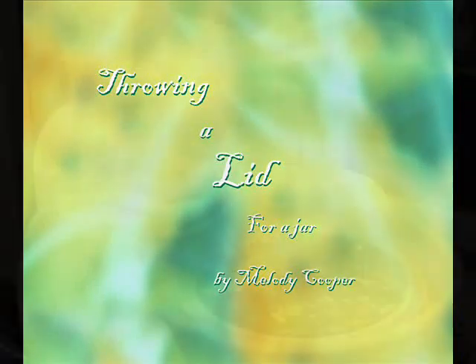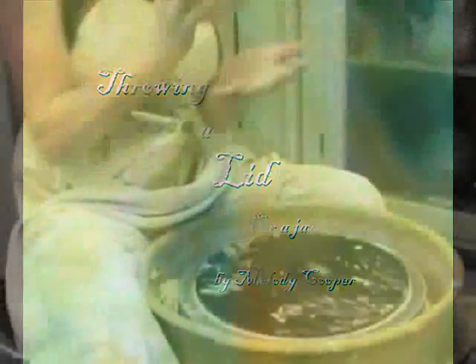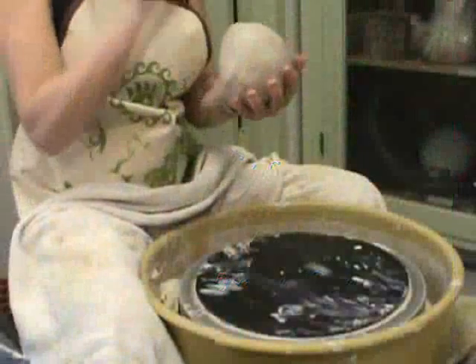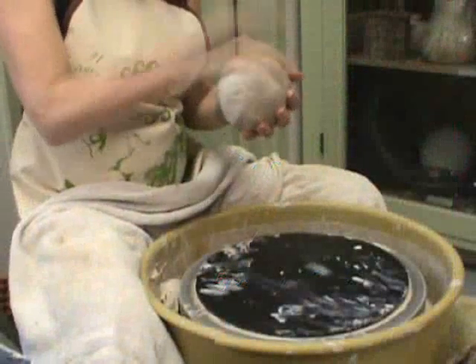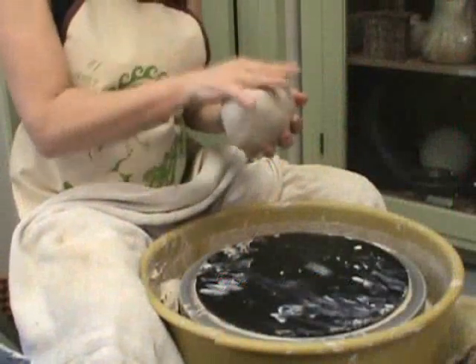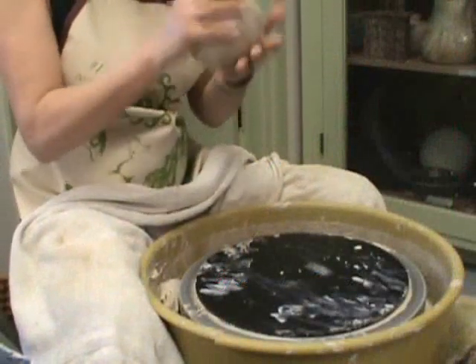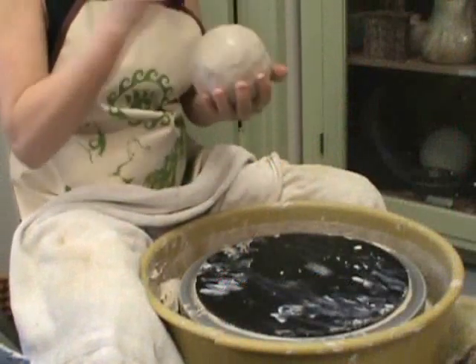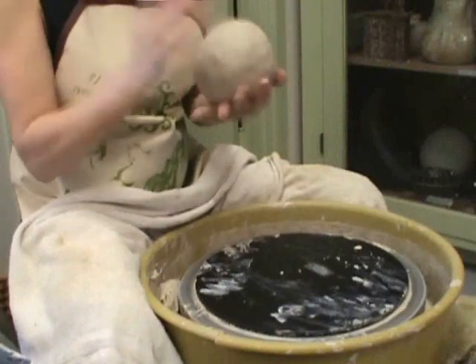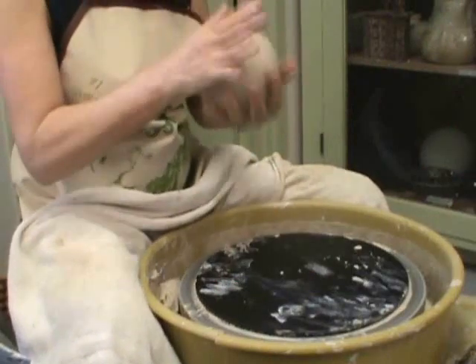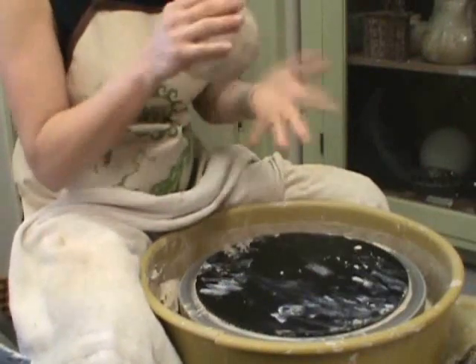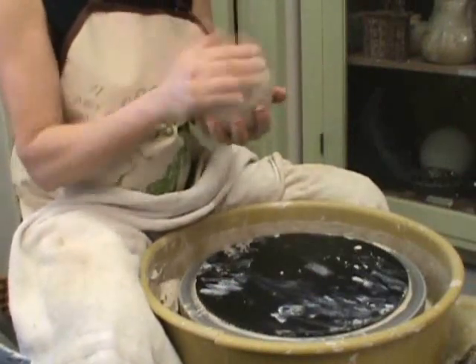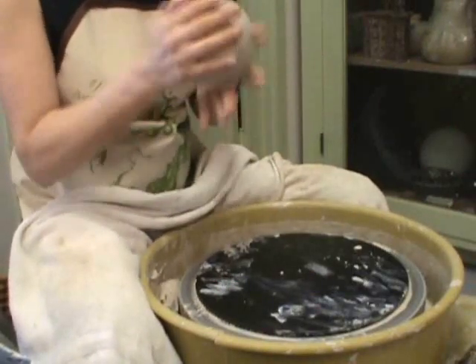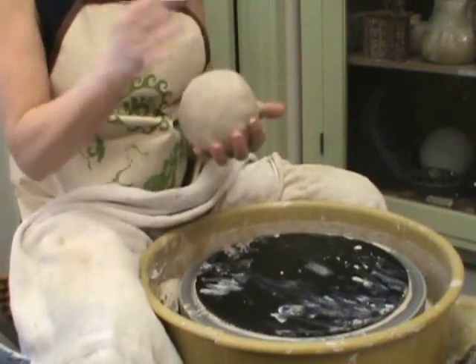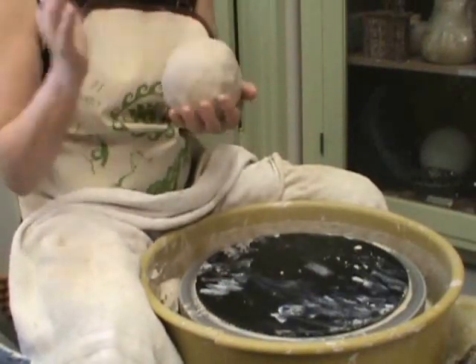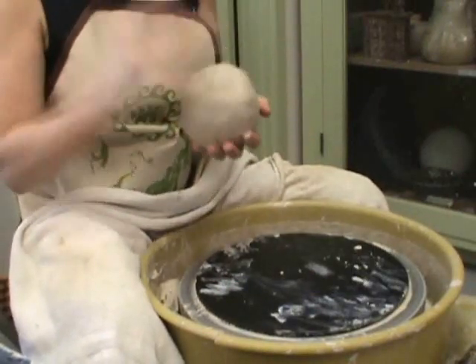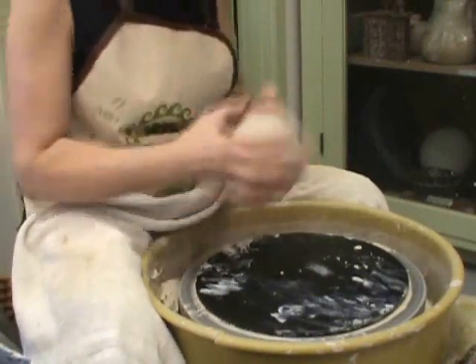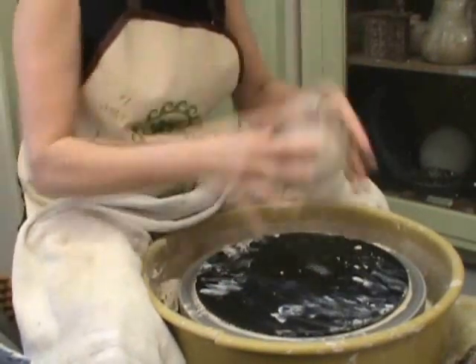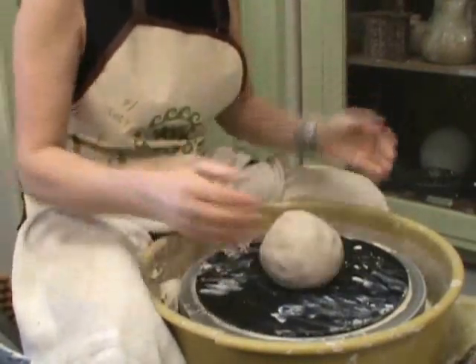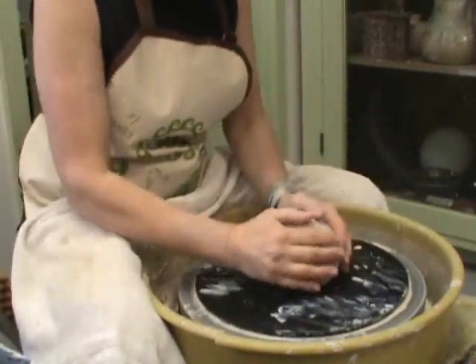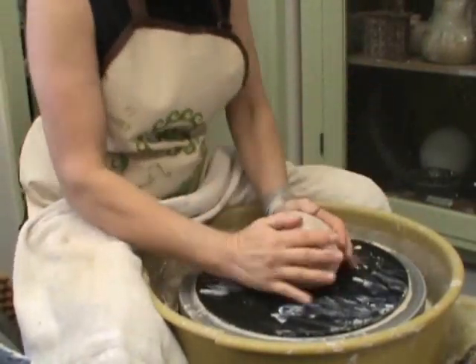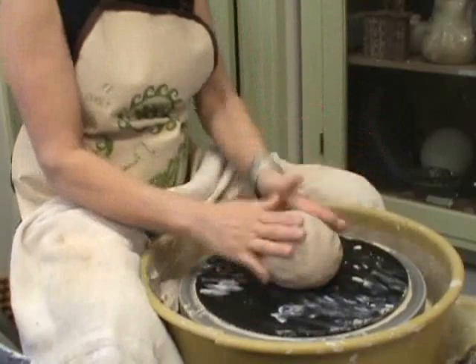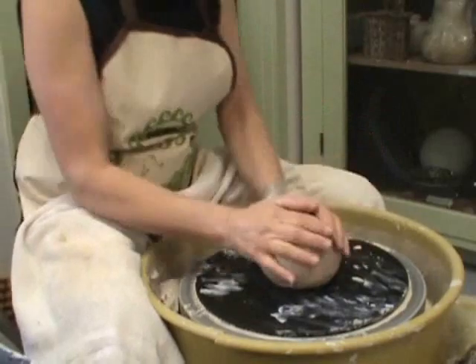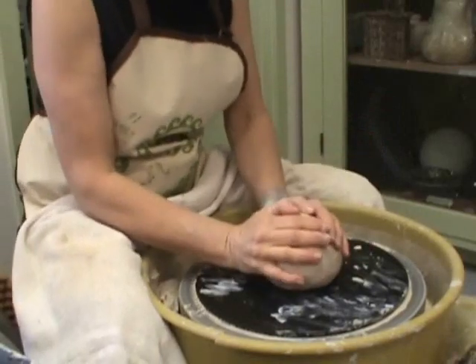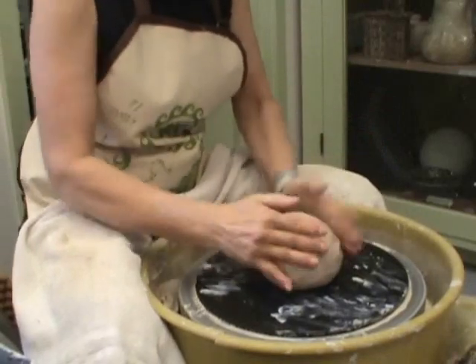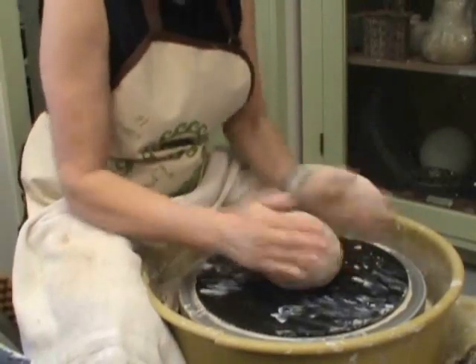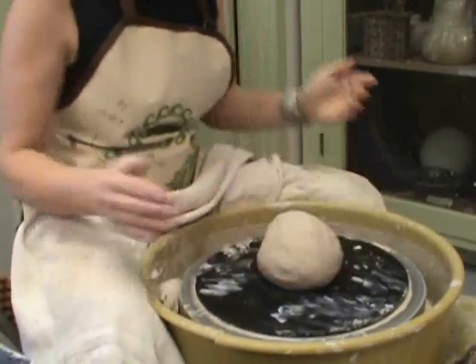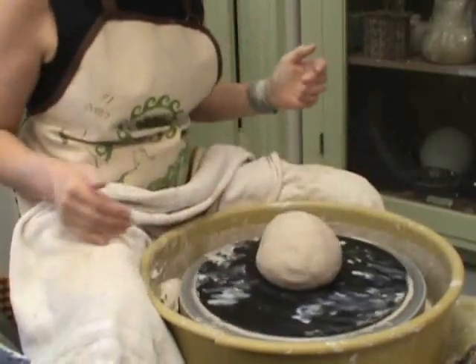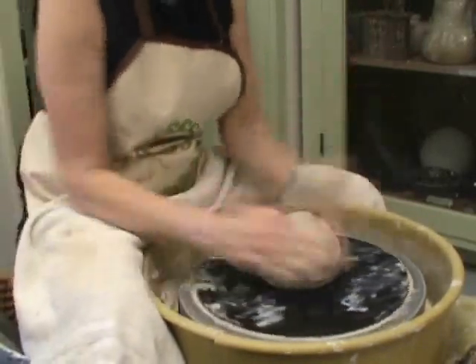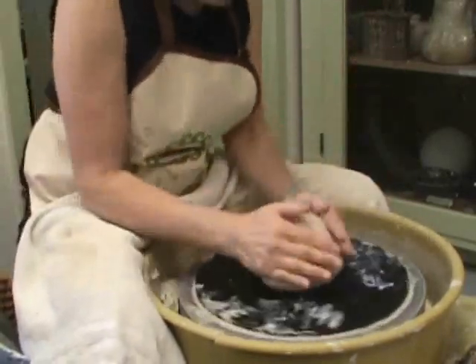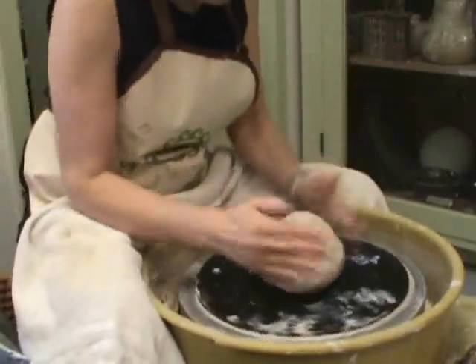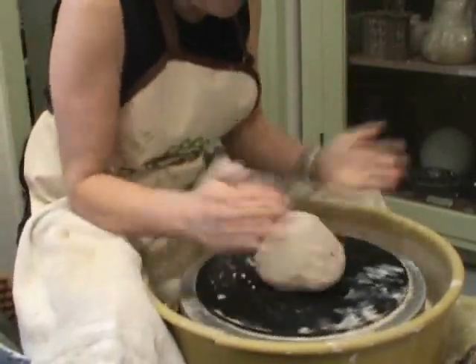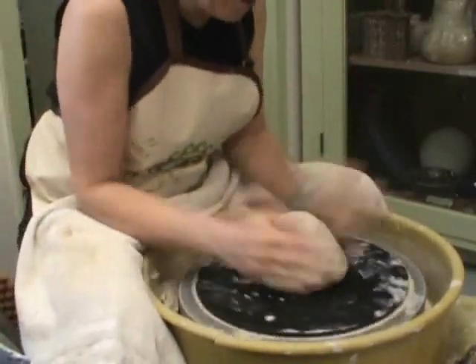So now we're going to make a lid for that, and we're going to throw it from the hump. What the hump means is we're not going to use this entire piece to make the lid, at least part of it.